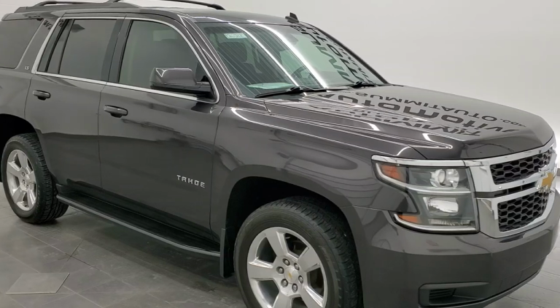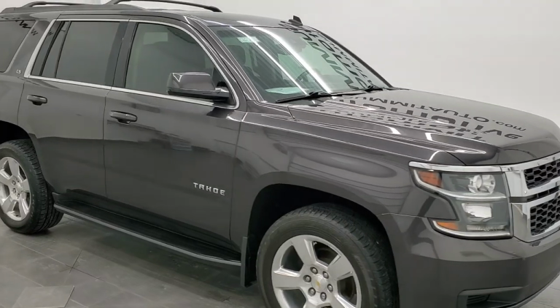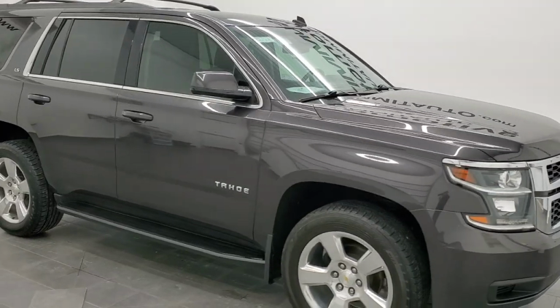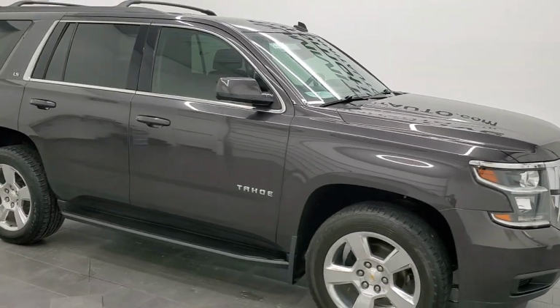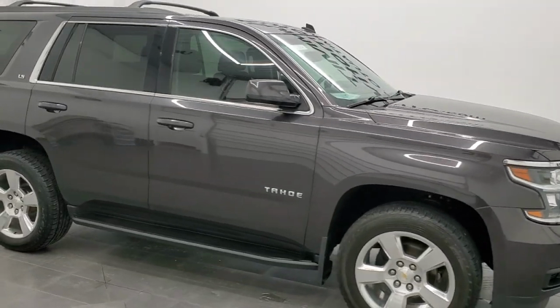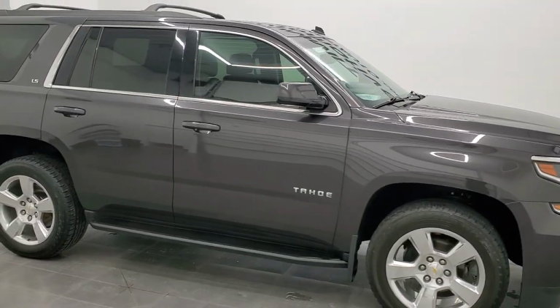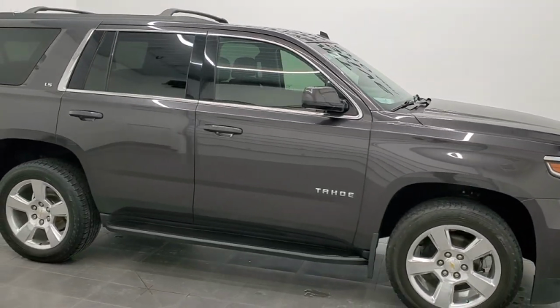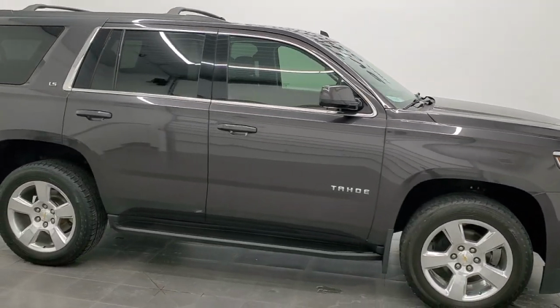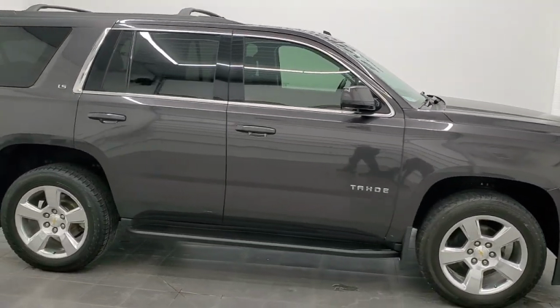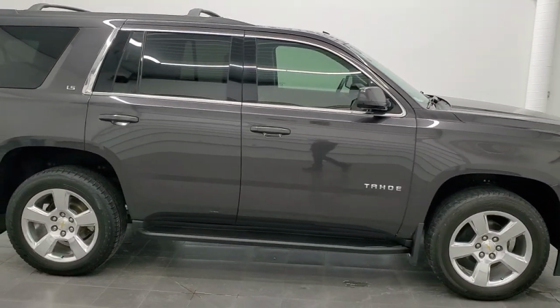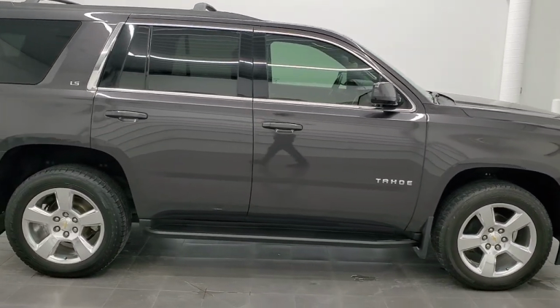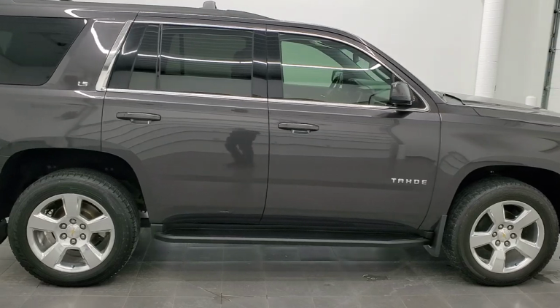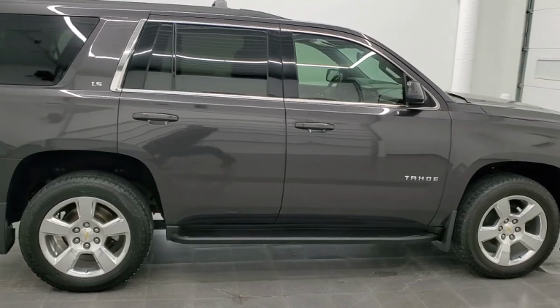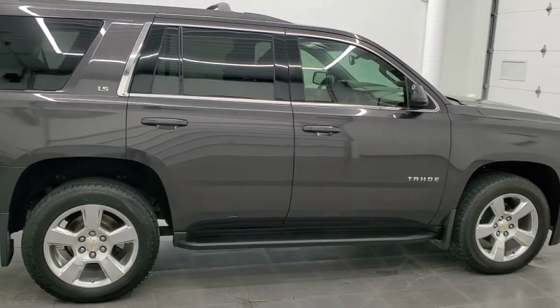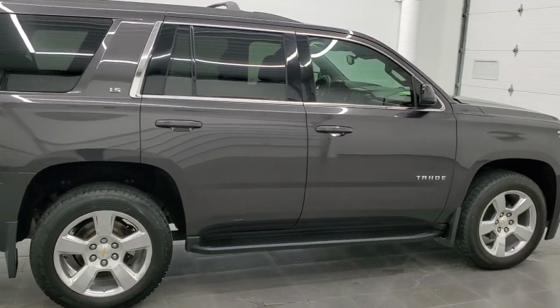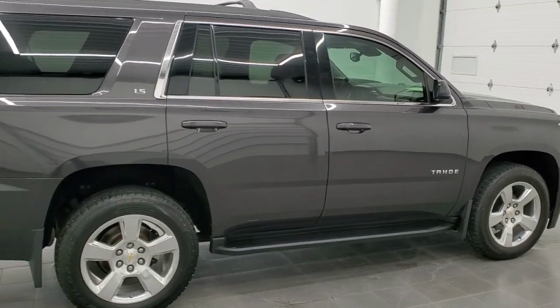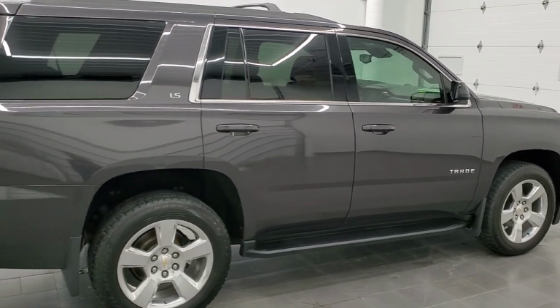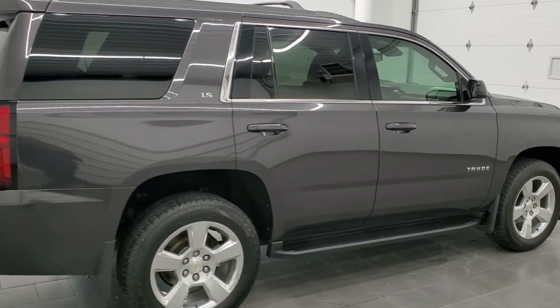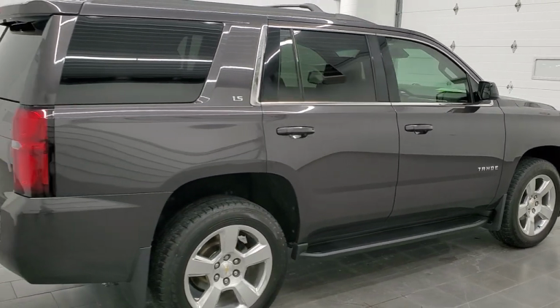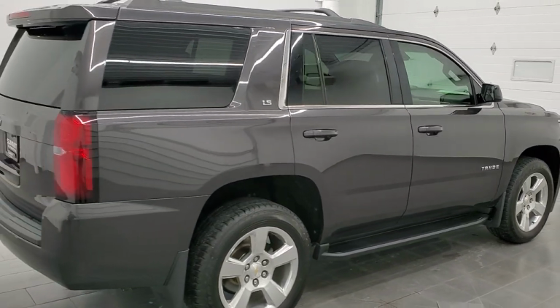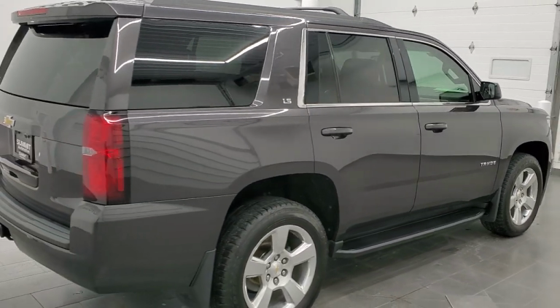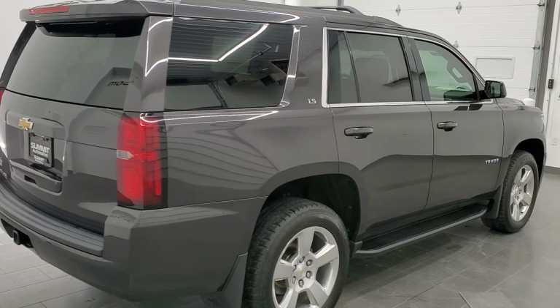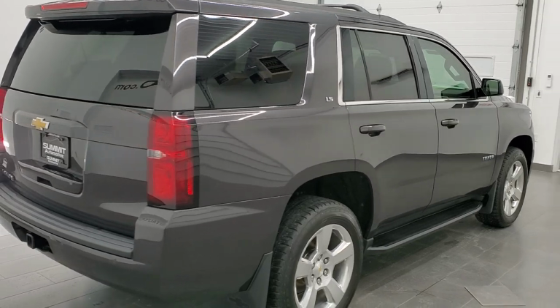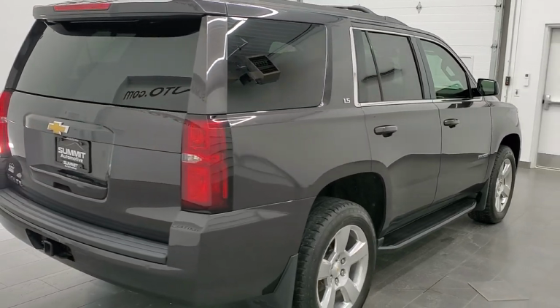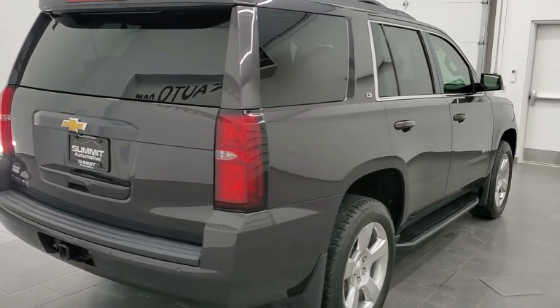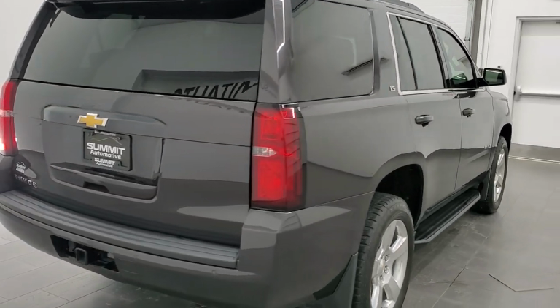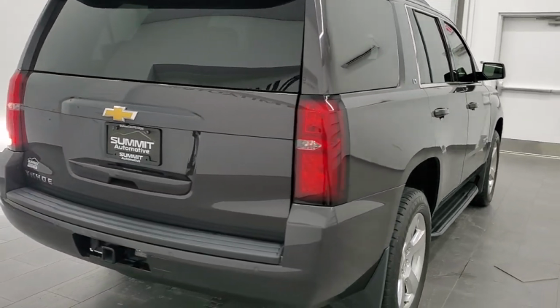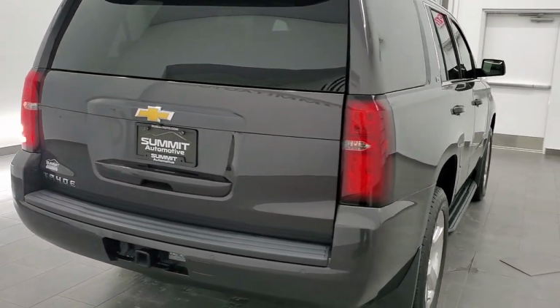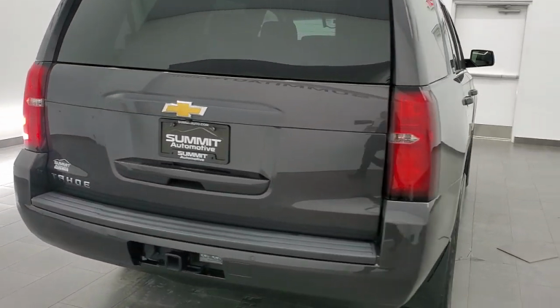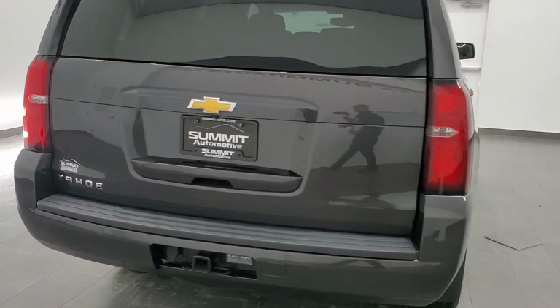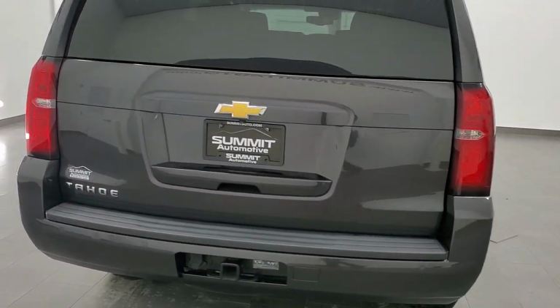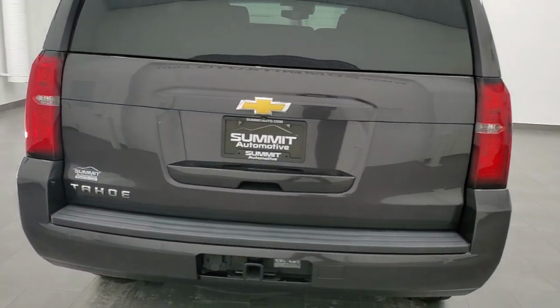Hey, this is Brett and this 2015 Chevy Tahoe LS is stock number 12621Z. We are here at Summit Automotive in Fond du Lac, Wisconsin, near new and used SUV headquarters.